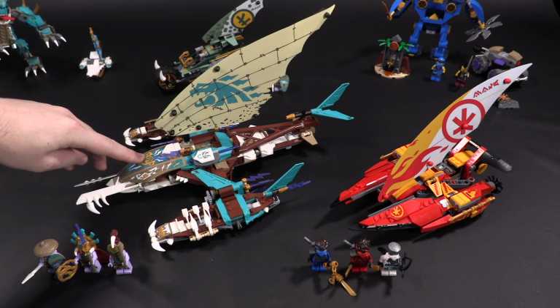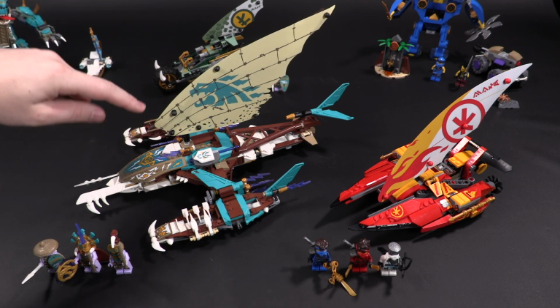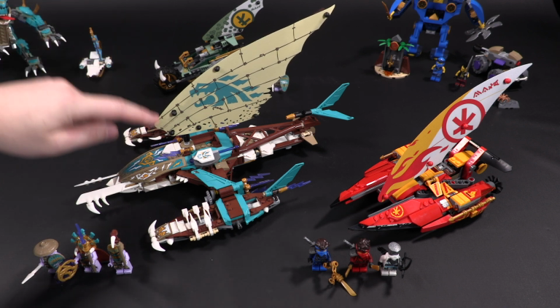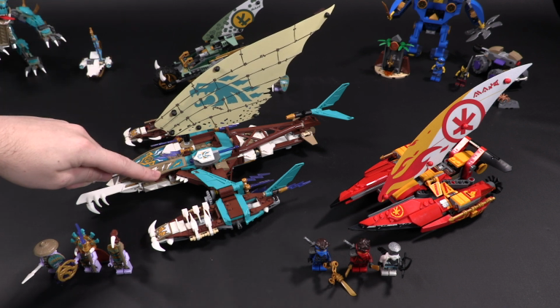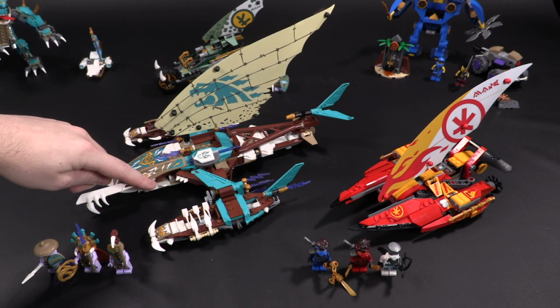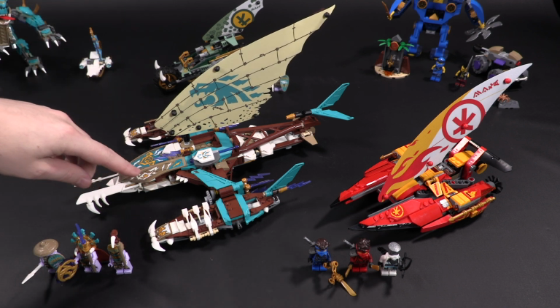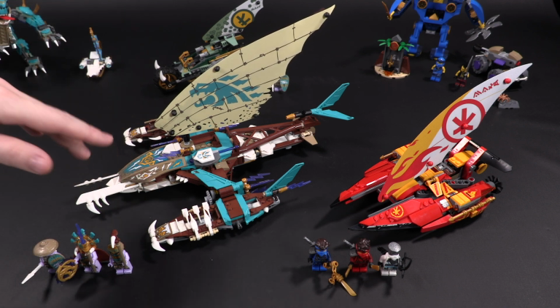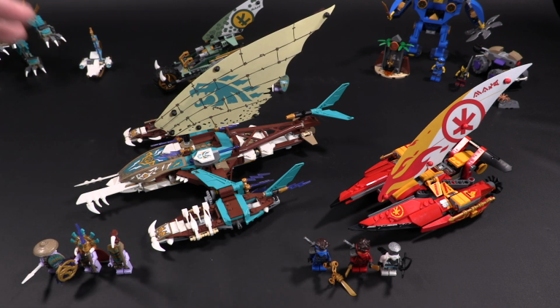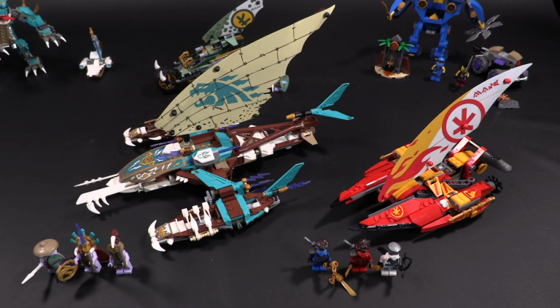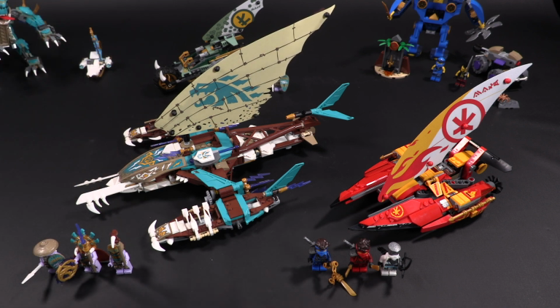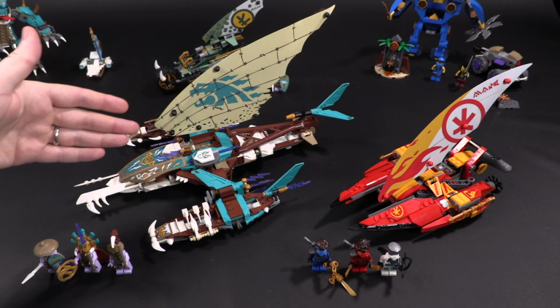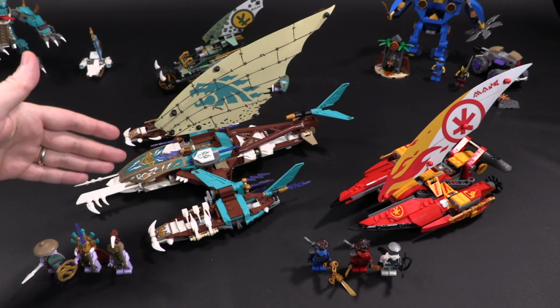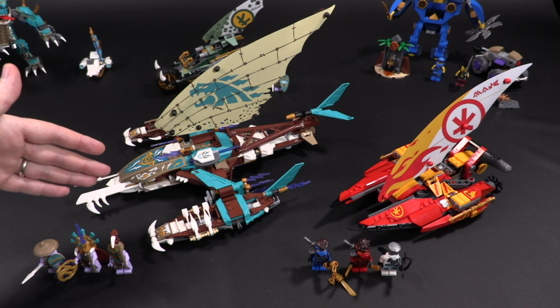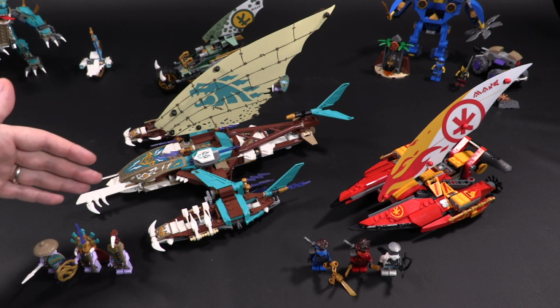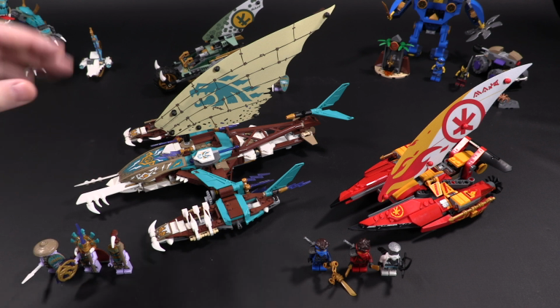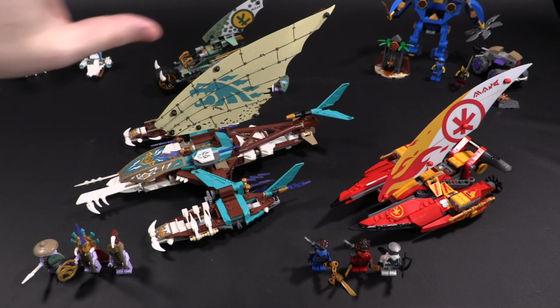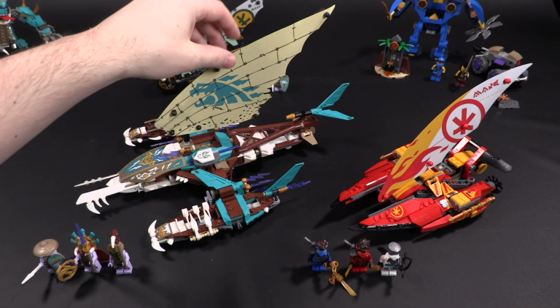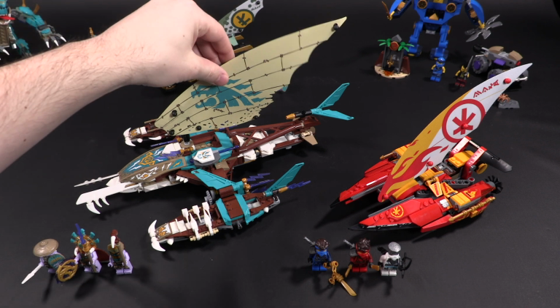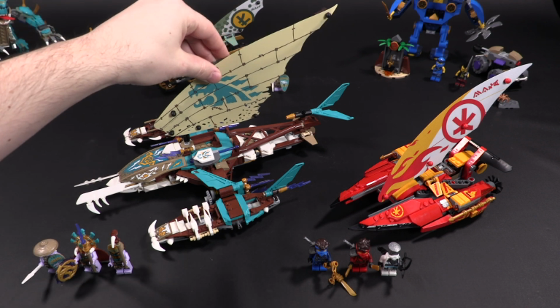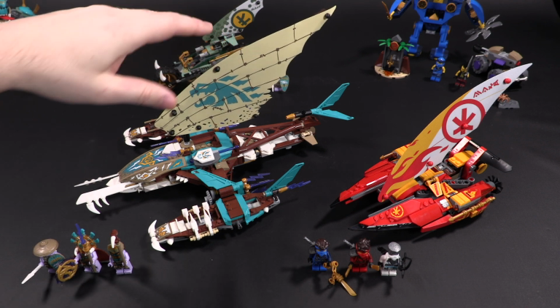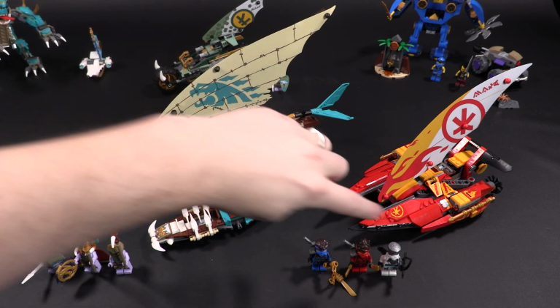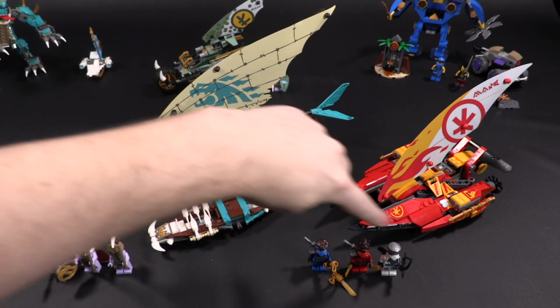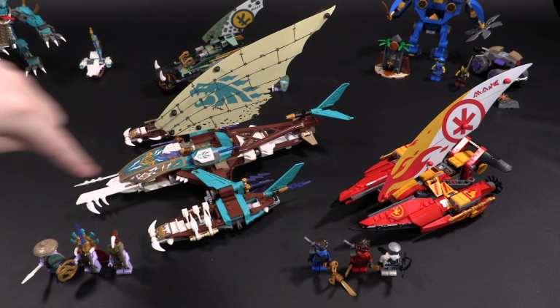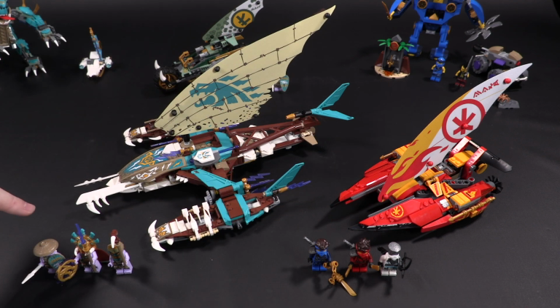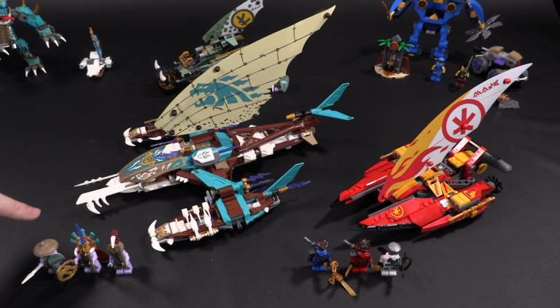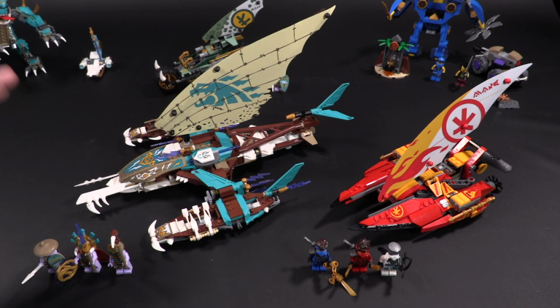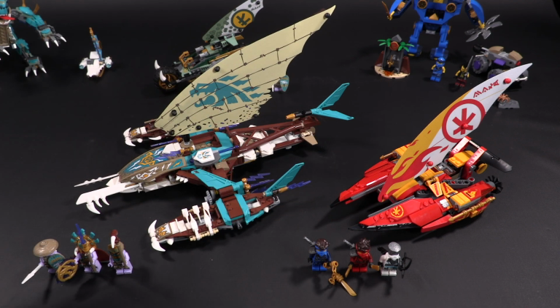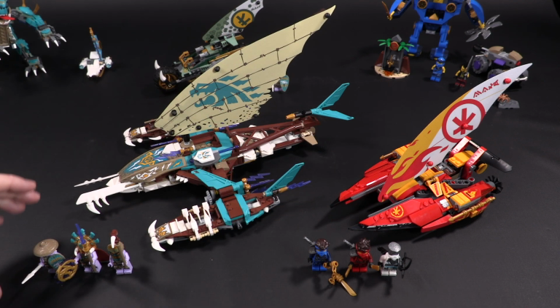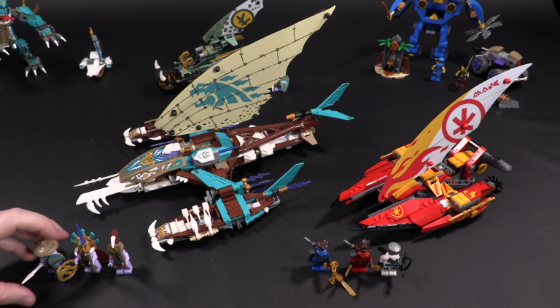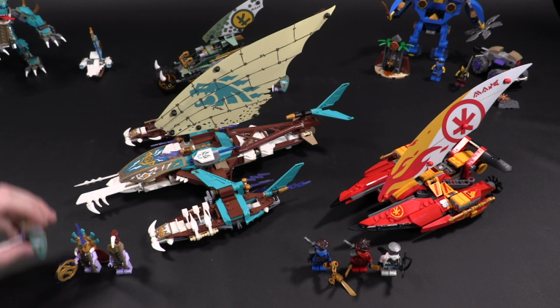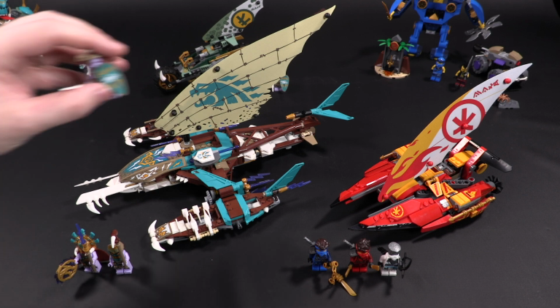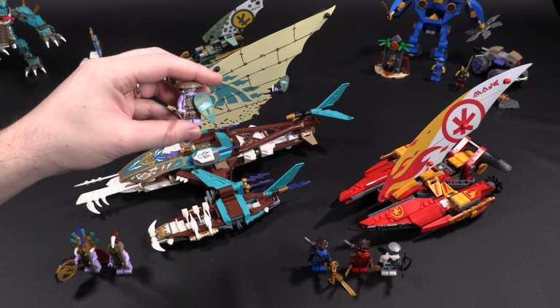Starting off with the Catamaran Sea Battle. The set number is 71748, sells for $70 US, 780 parts total, and comes with six minifigures. Let's check those out first.